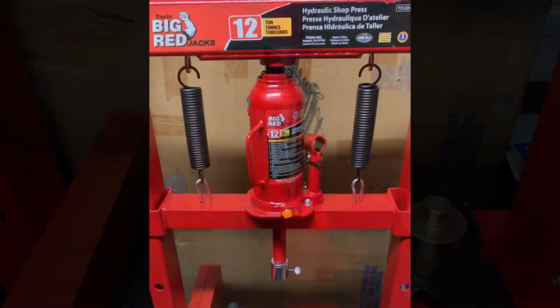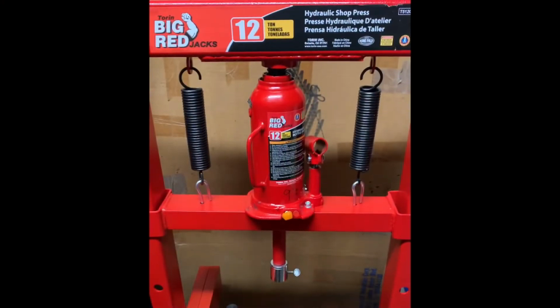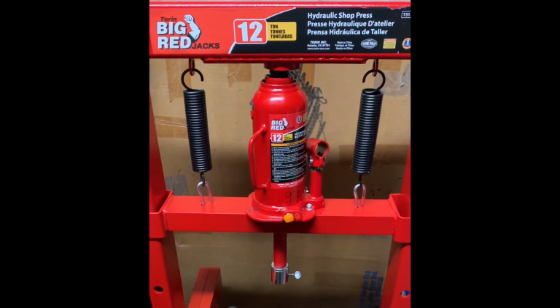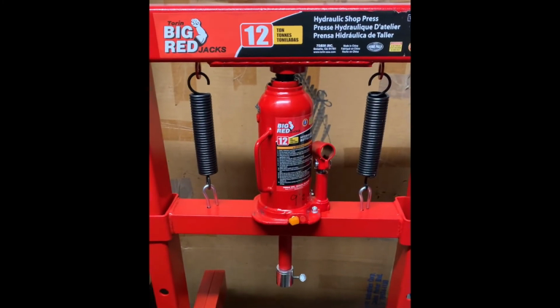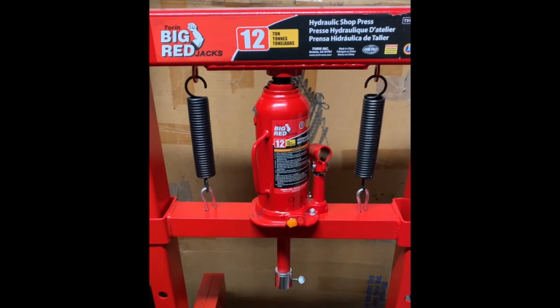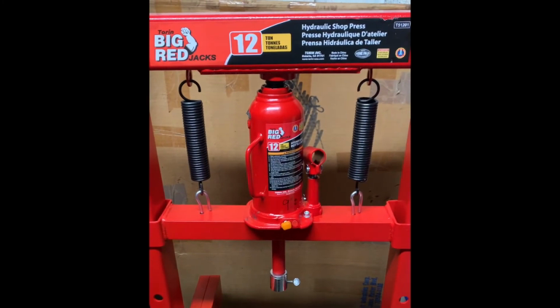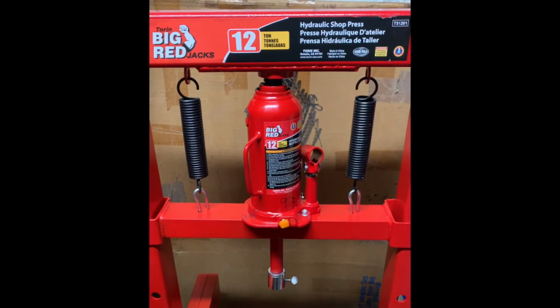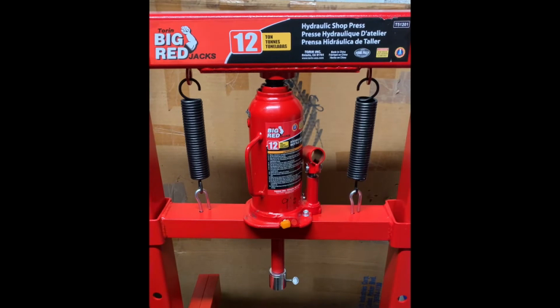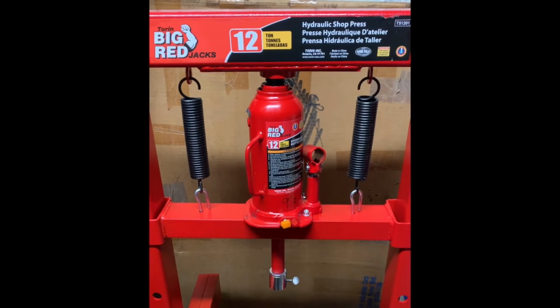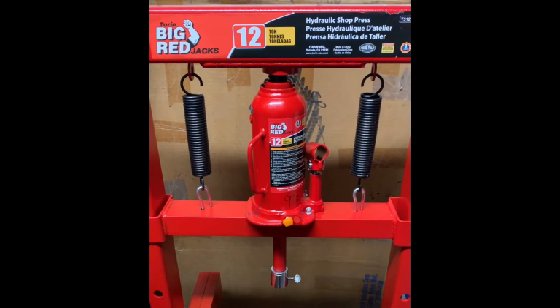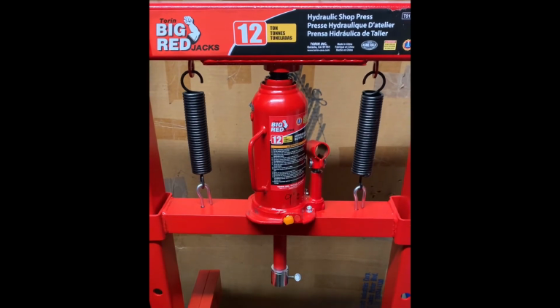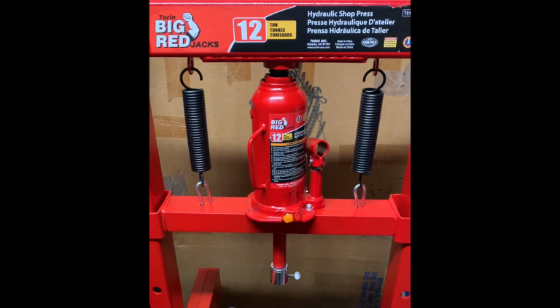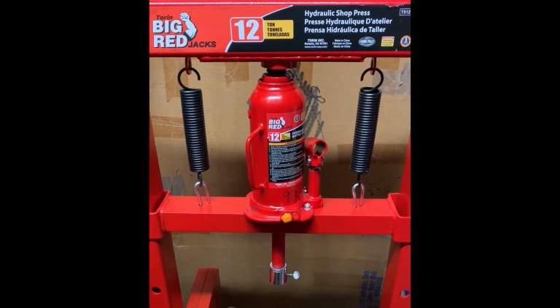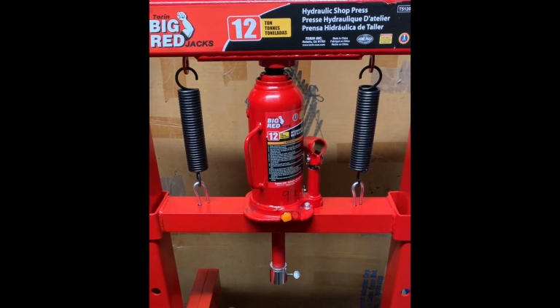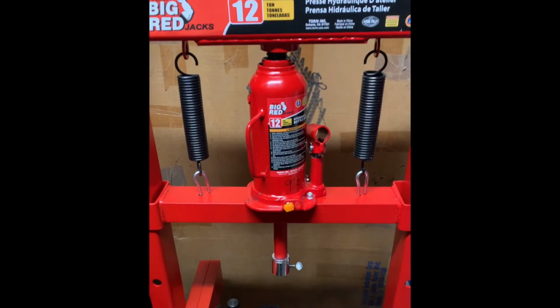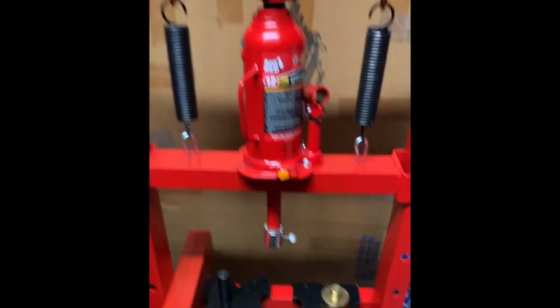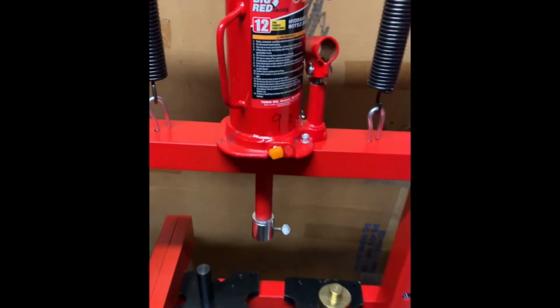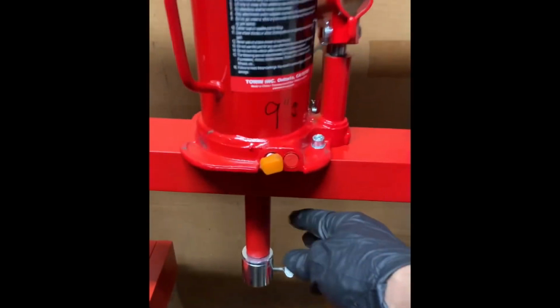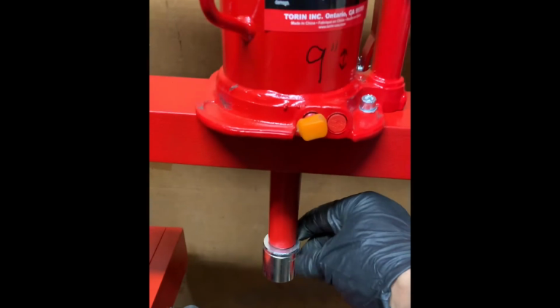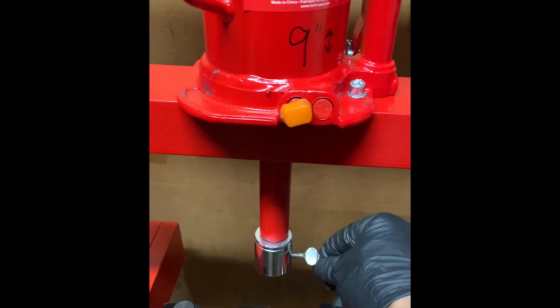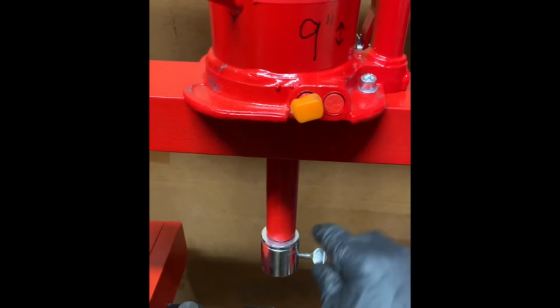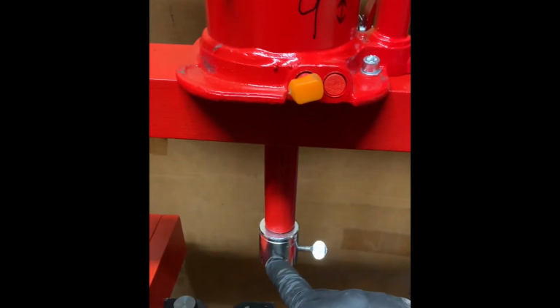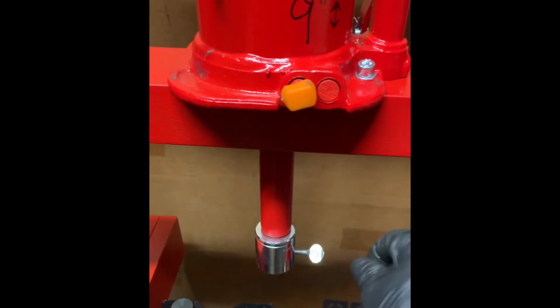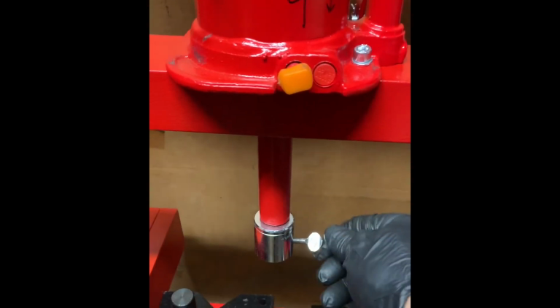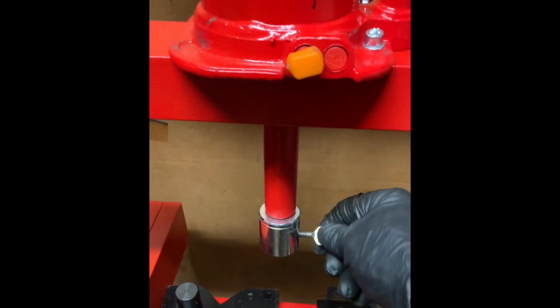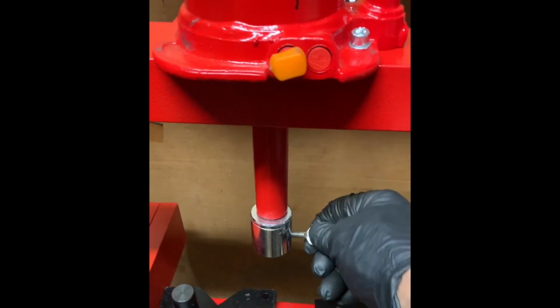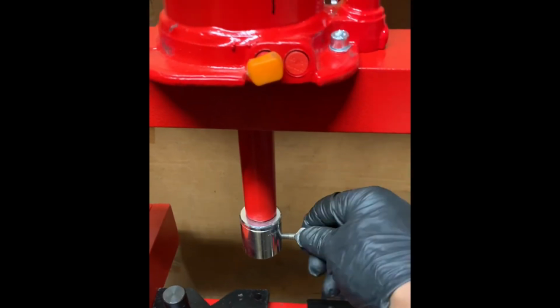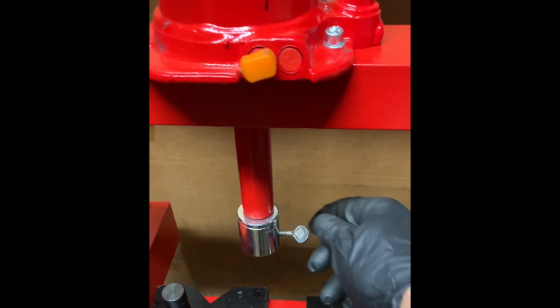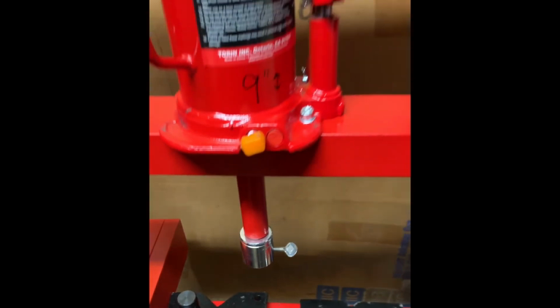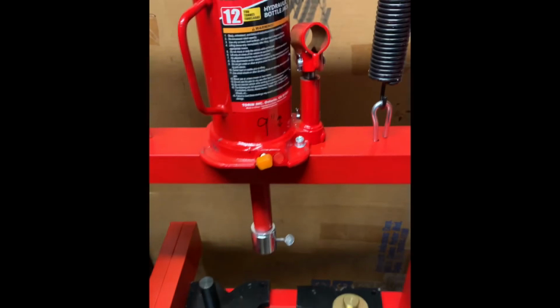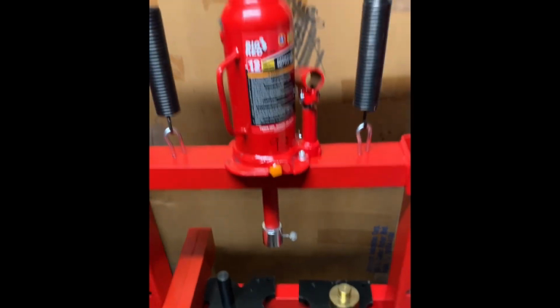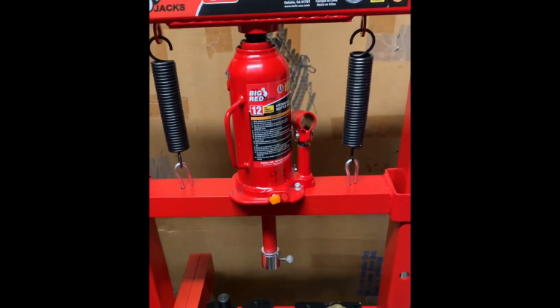All right, that's going to complete it — one big red 12-ton hydraulic shop press with this little one-inch socket adapter and a threaded holder. I think that's going to work just fine.